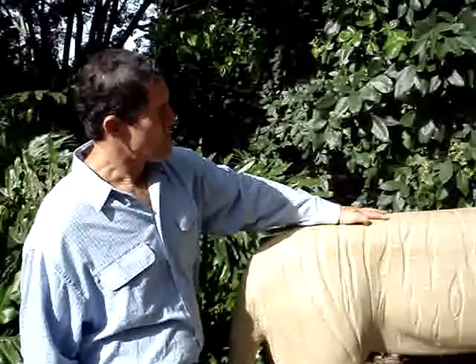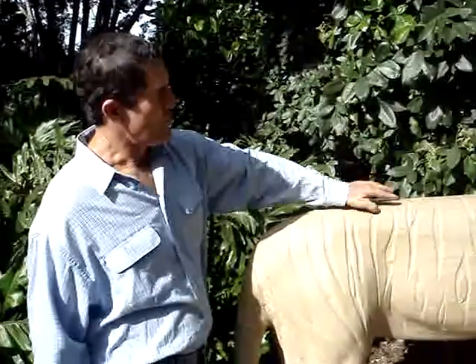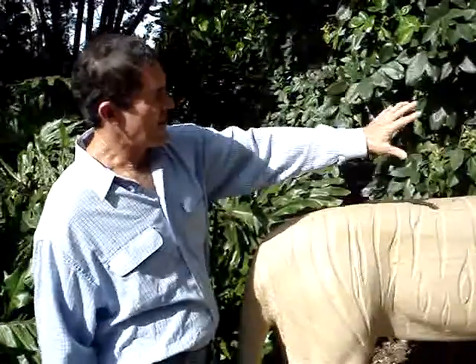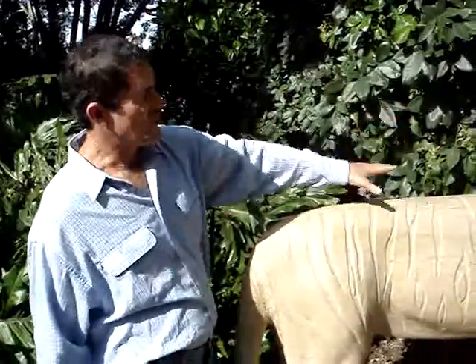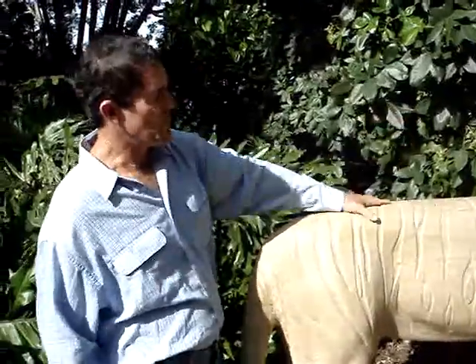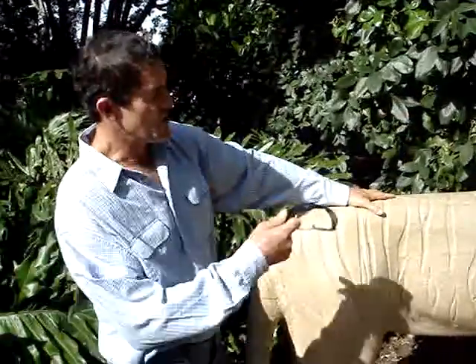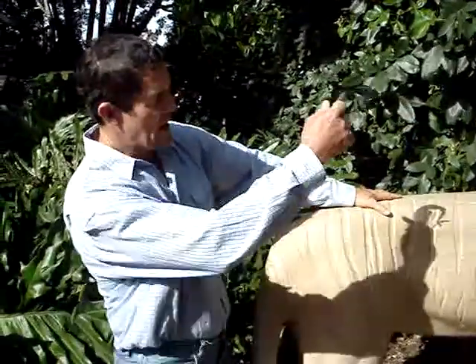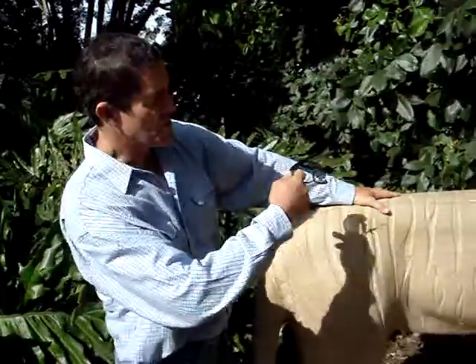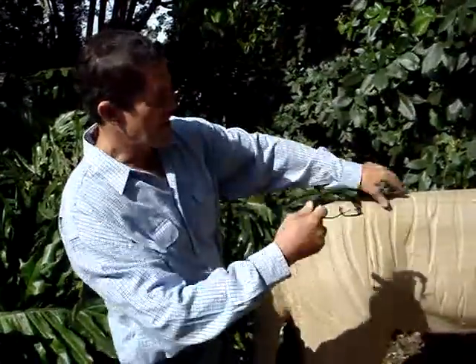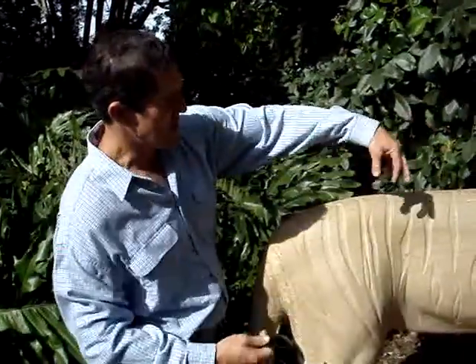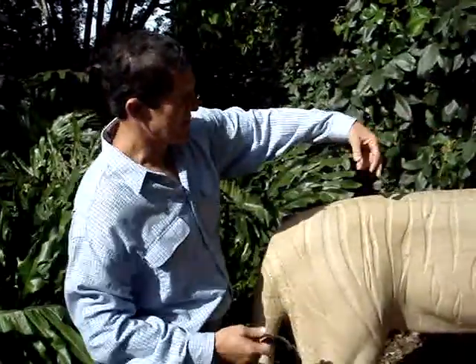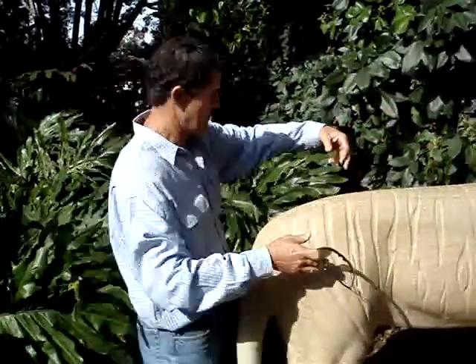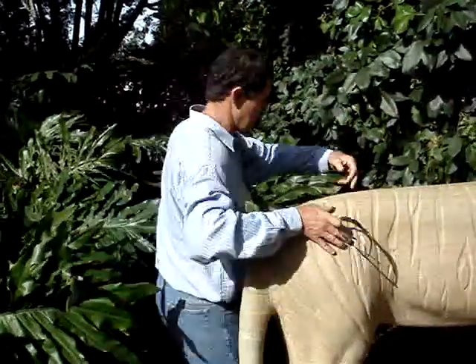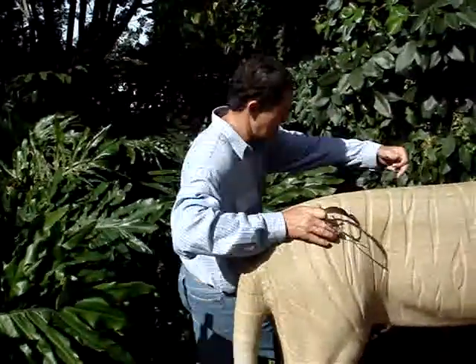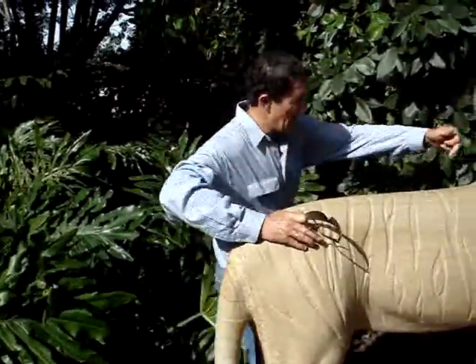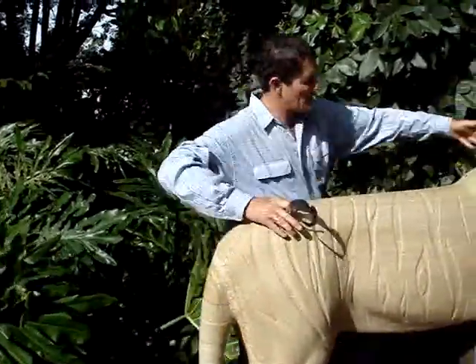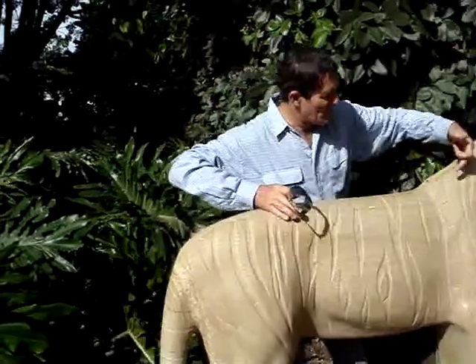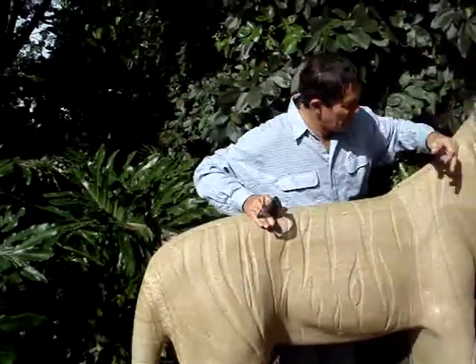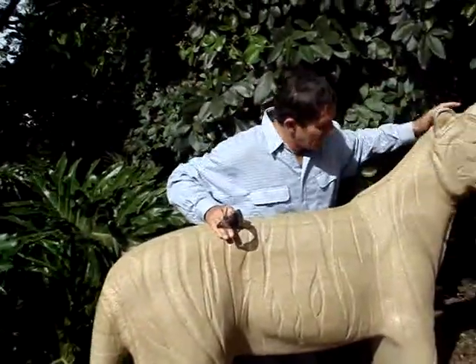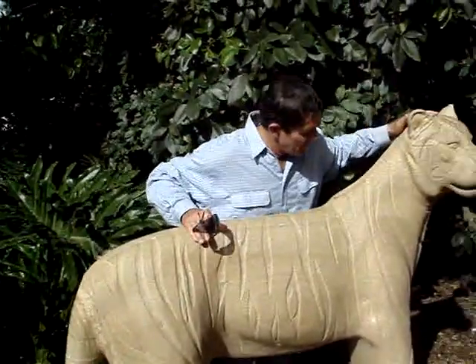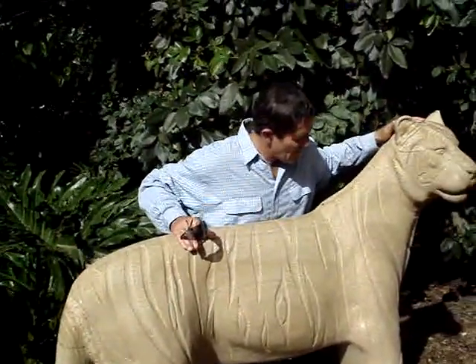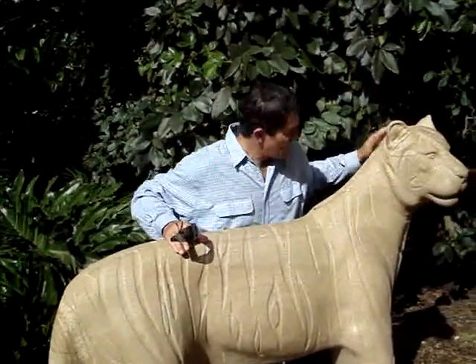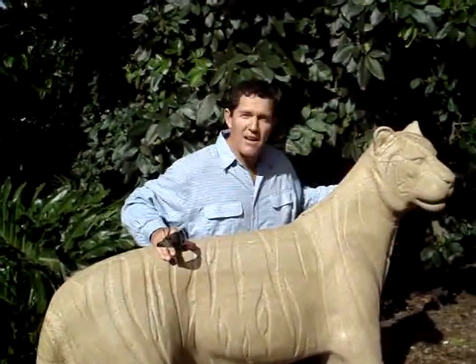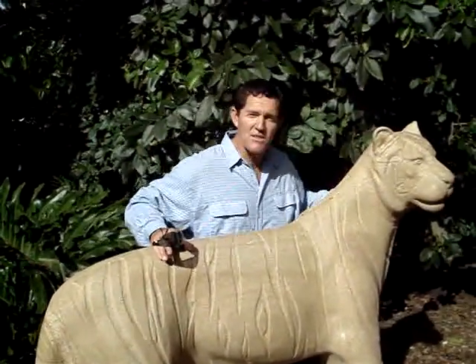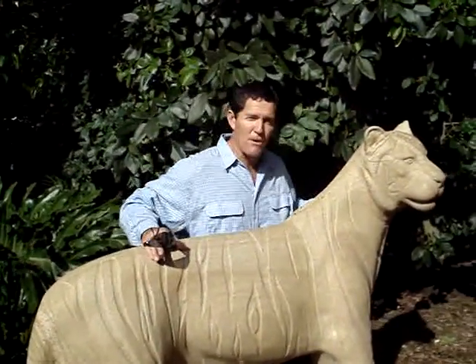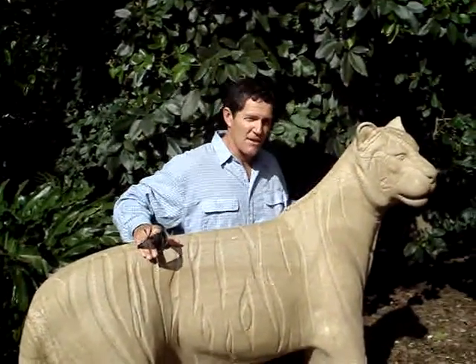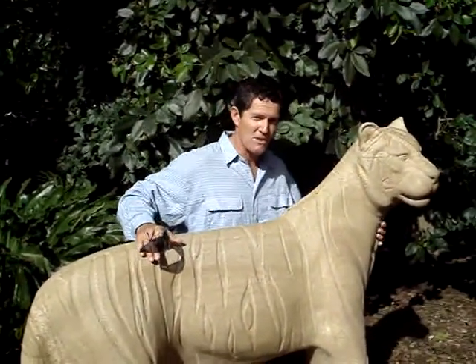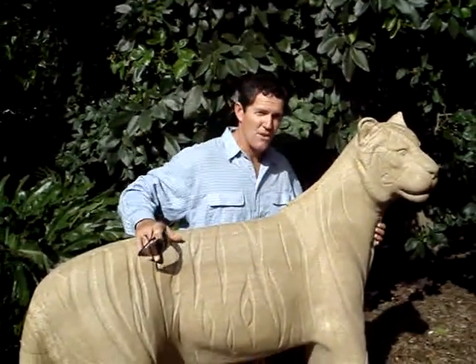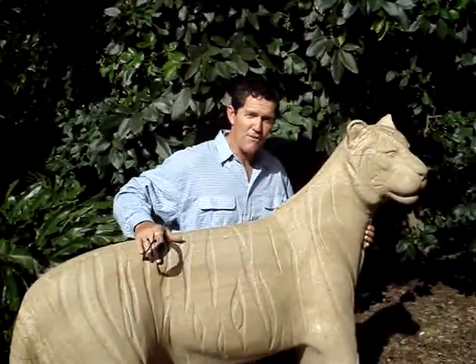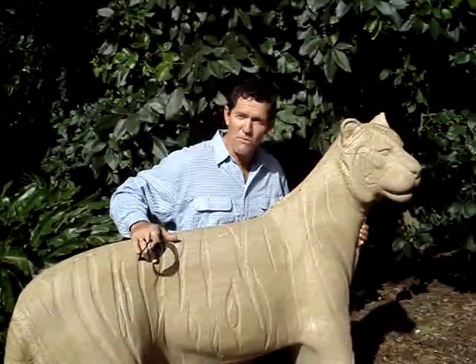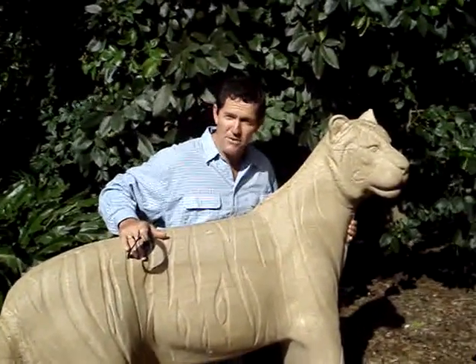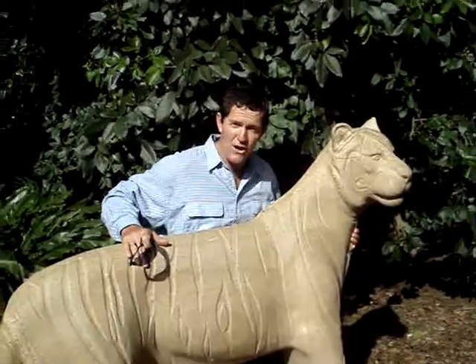The head is secured with steel bars which set back into the body so that the head can't snap off. It has security over a long period of time.